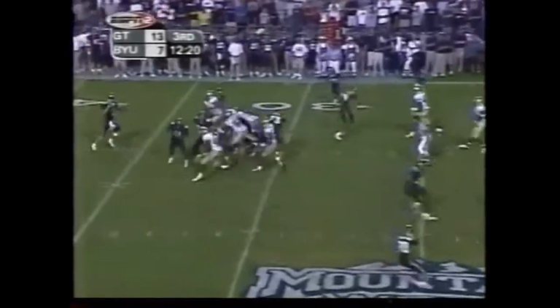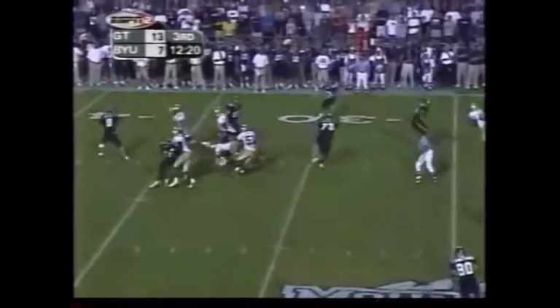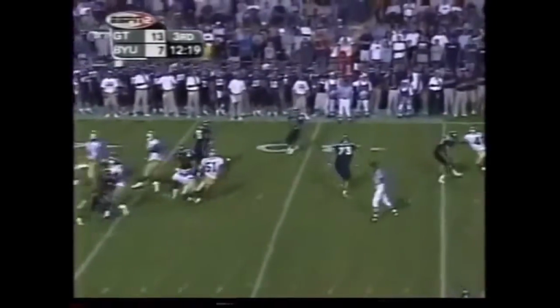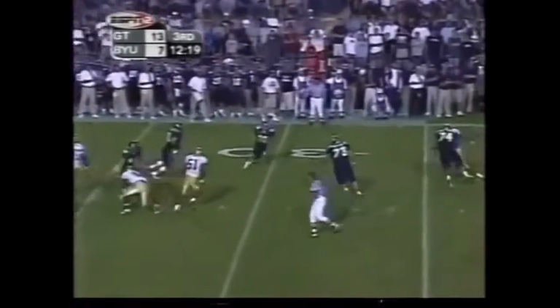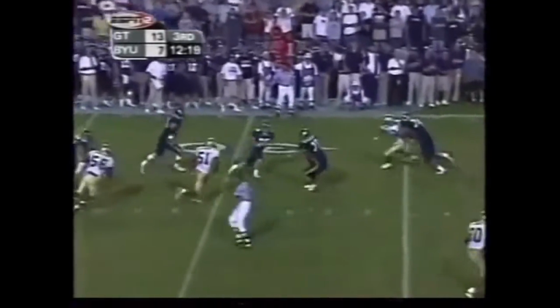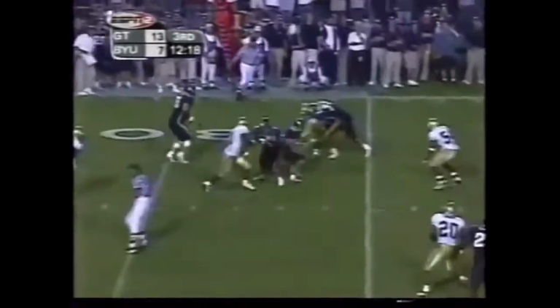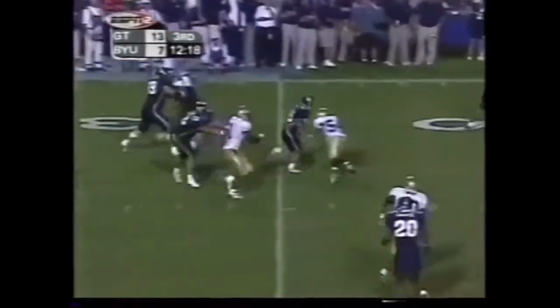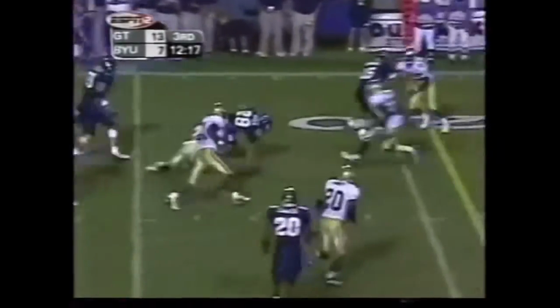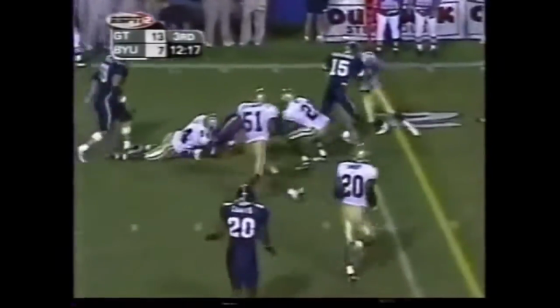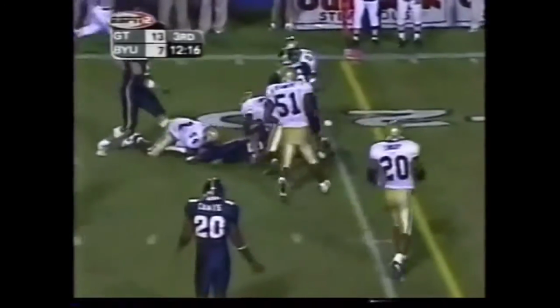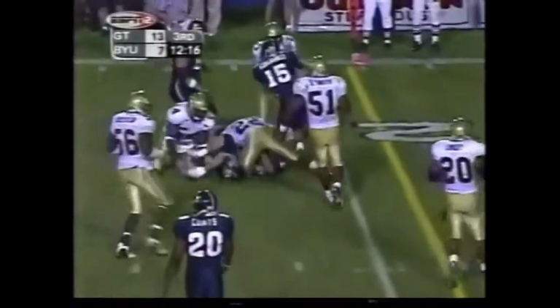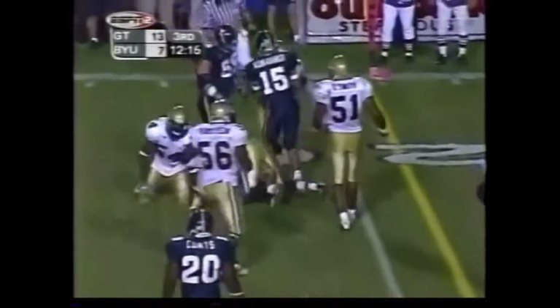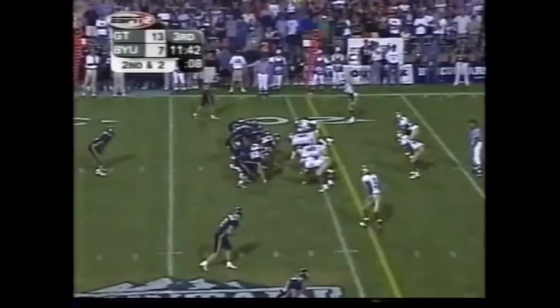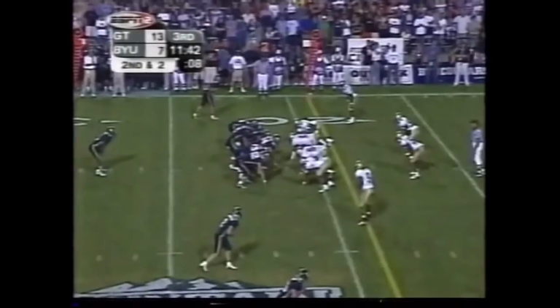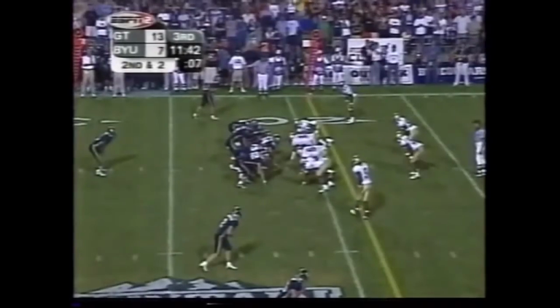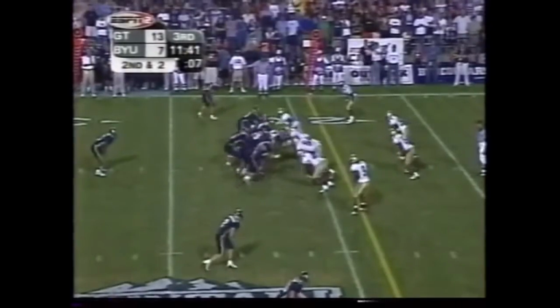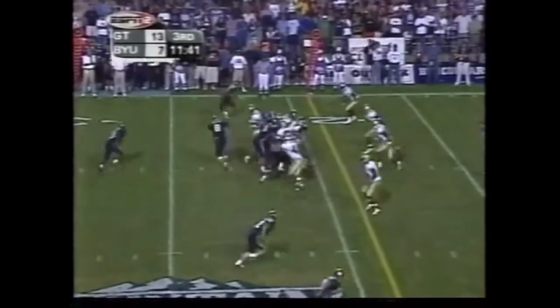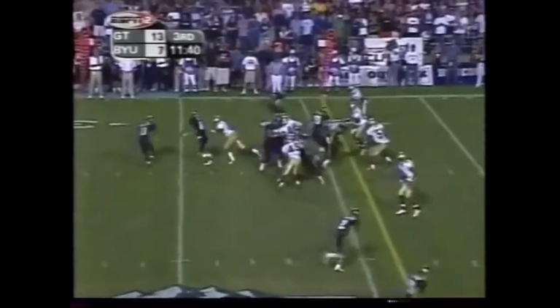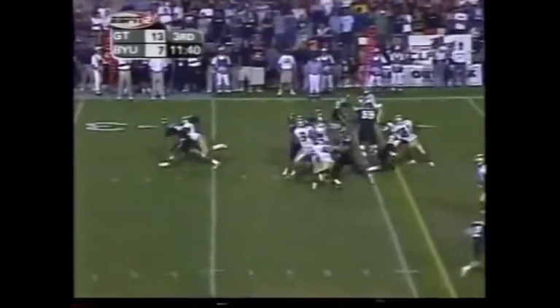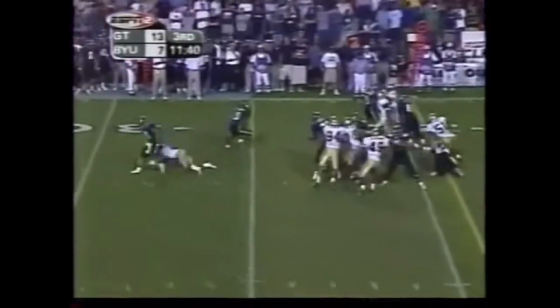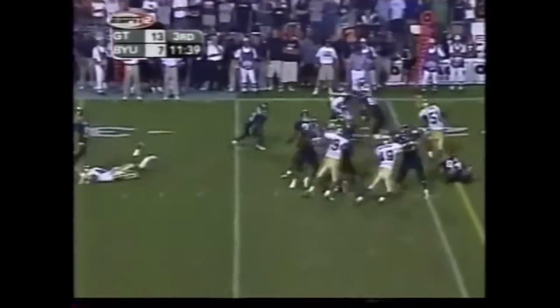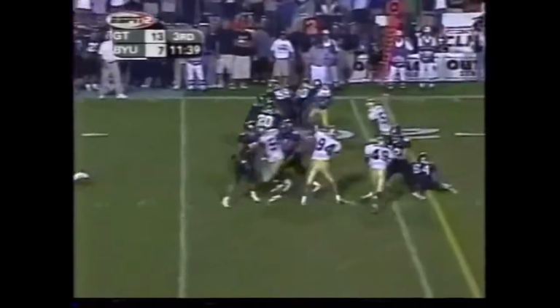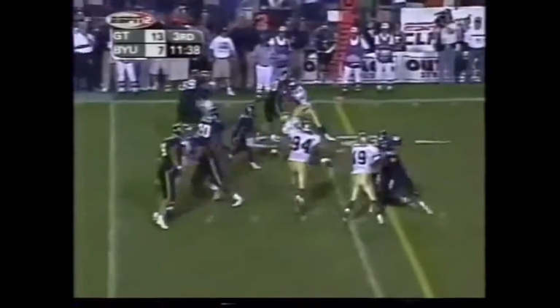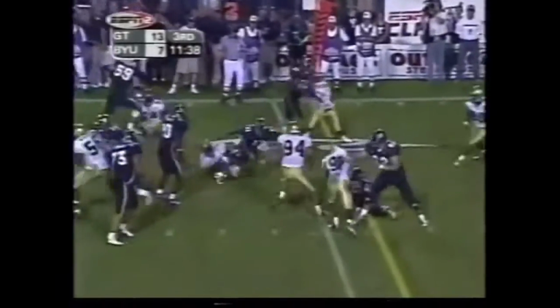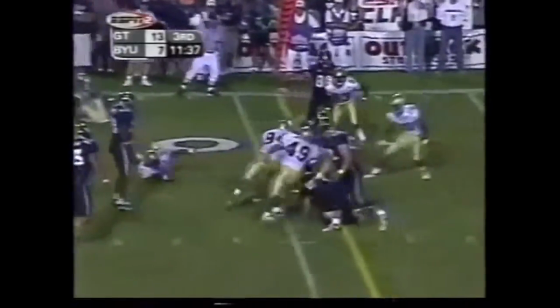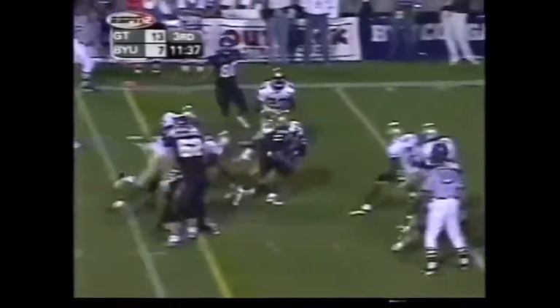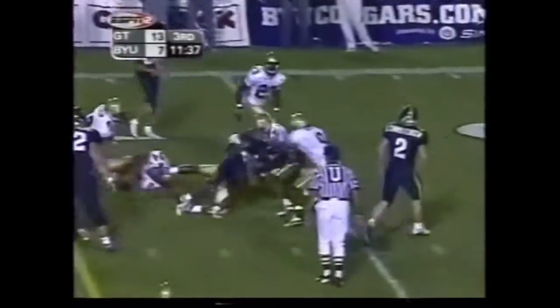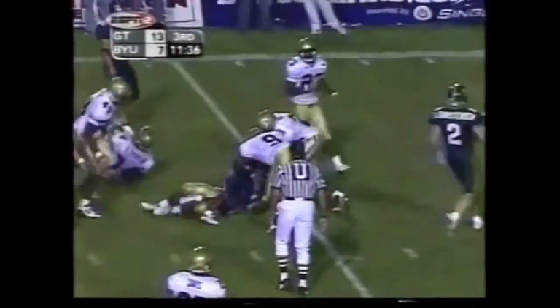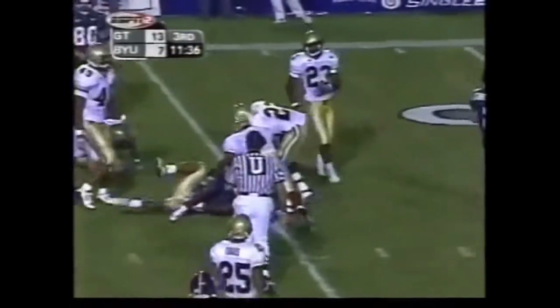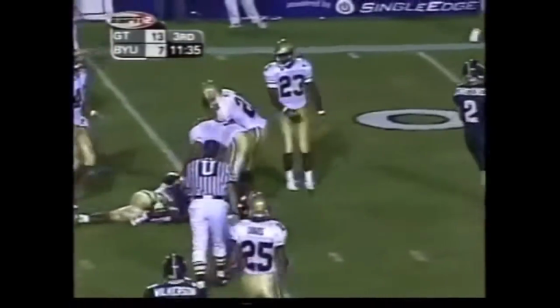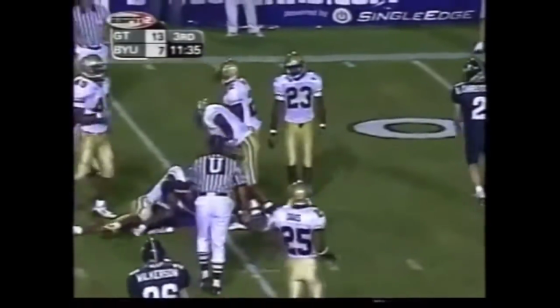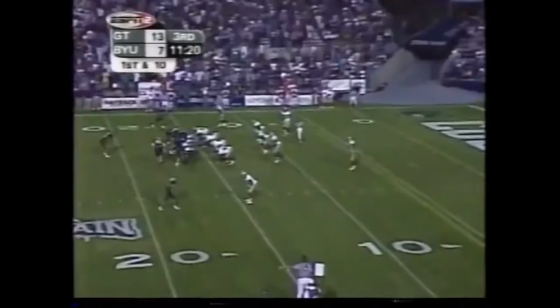Play action pass, the little dump outside to Chris Hale, who's got some wheels — can flat light it up. Barry hands to Brathwaite for the left side, breaks a couple of tackles down to about the...